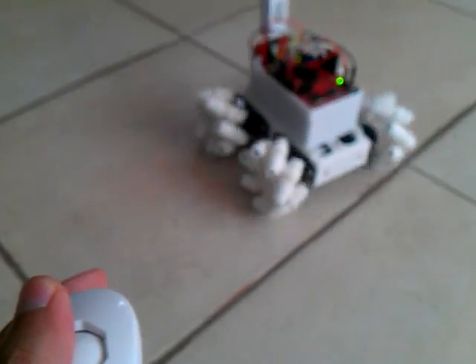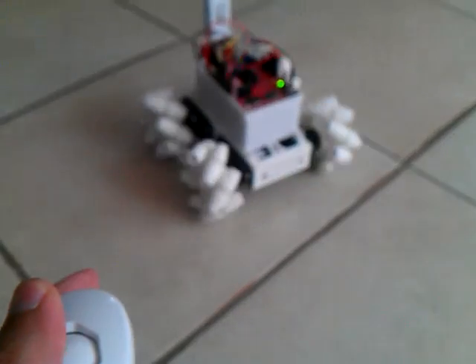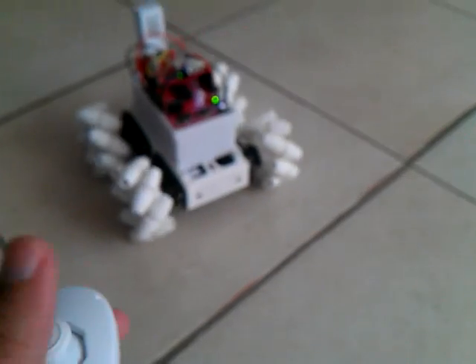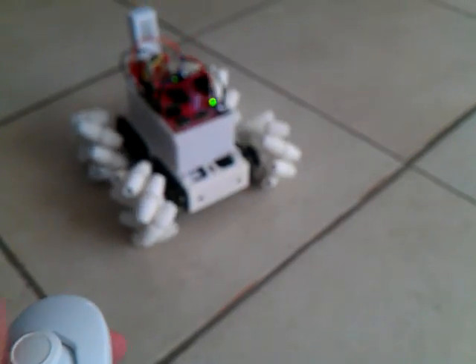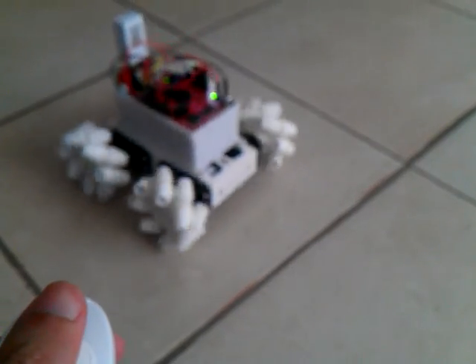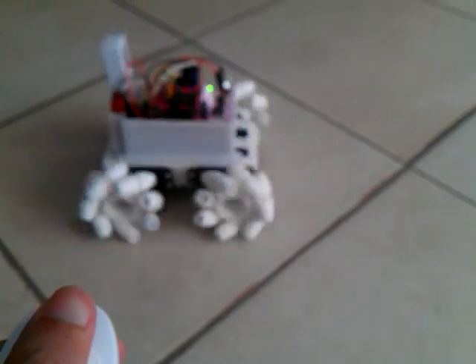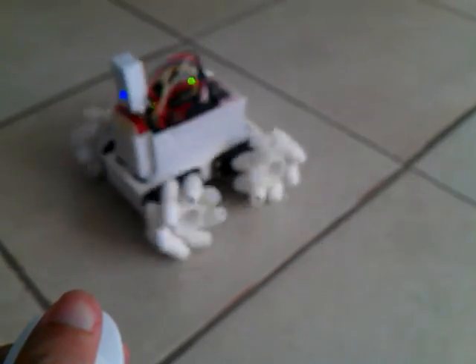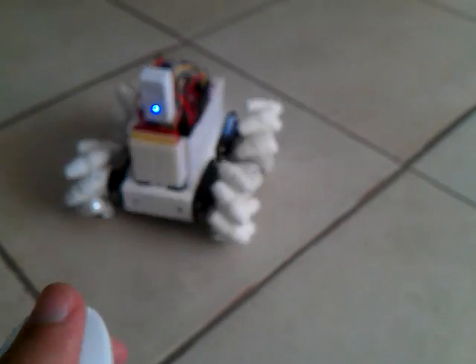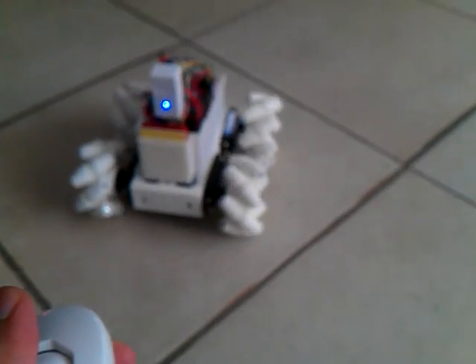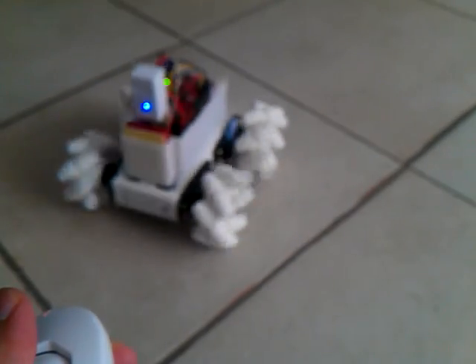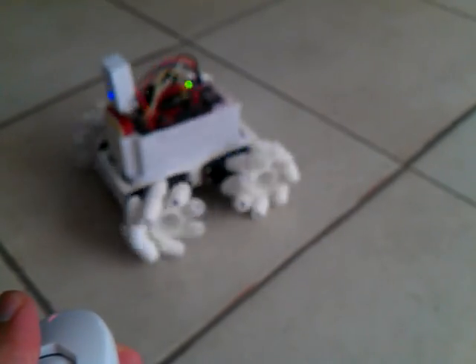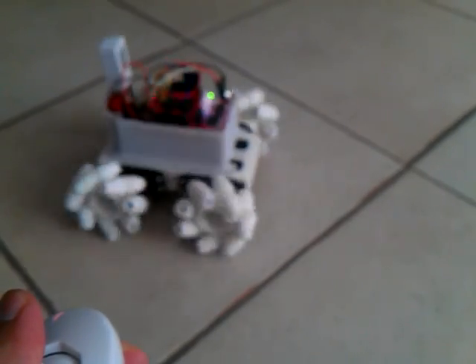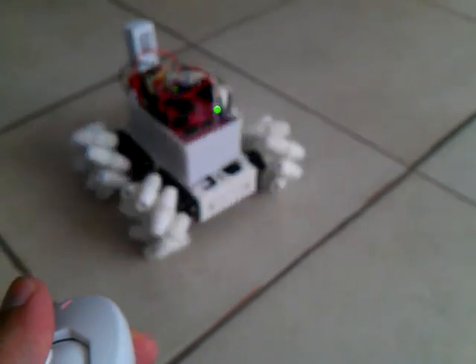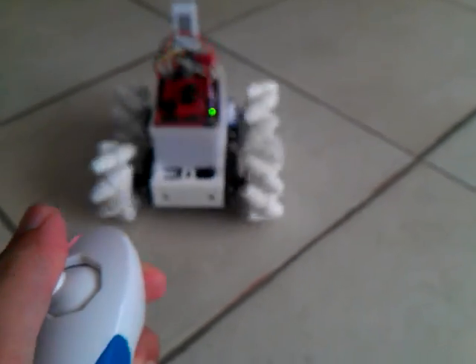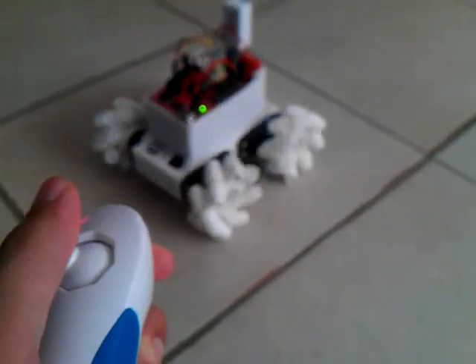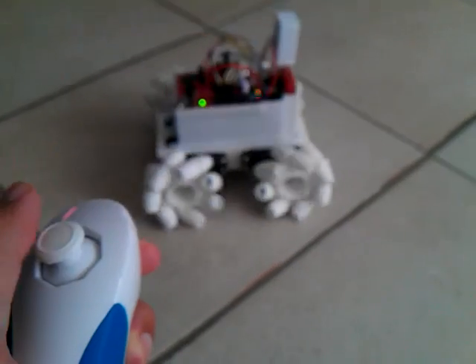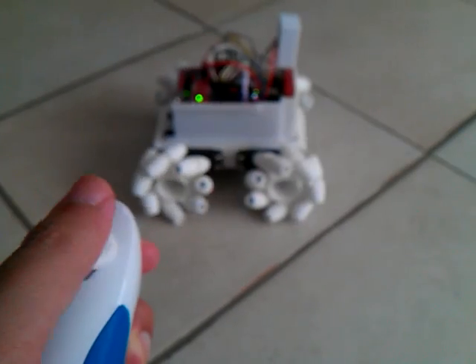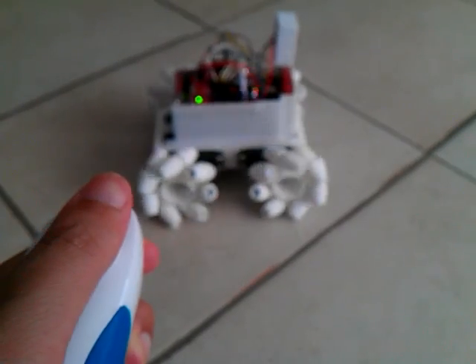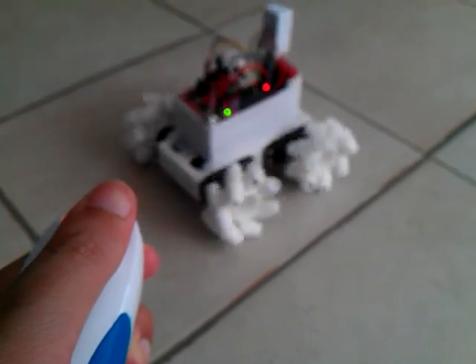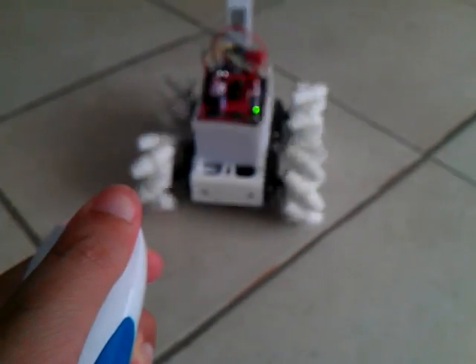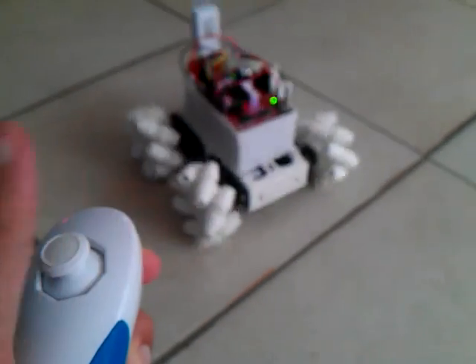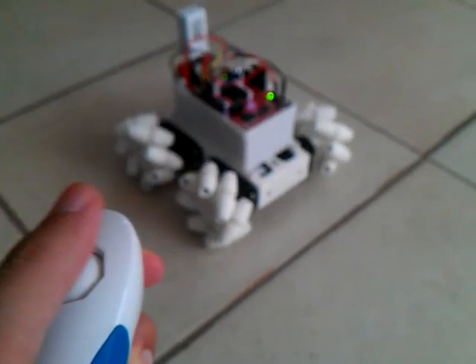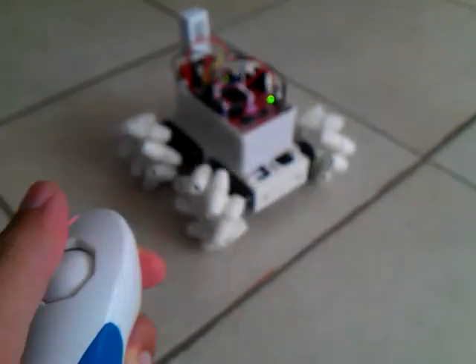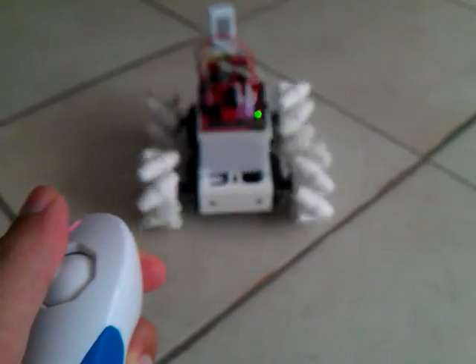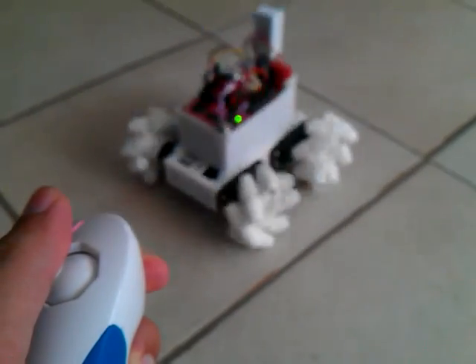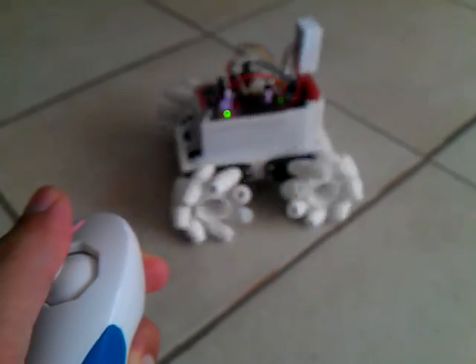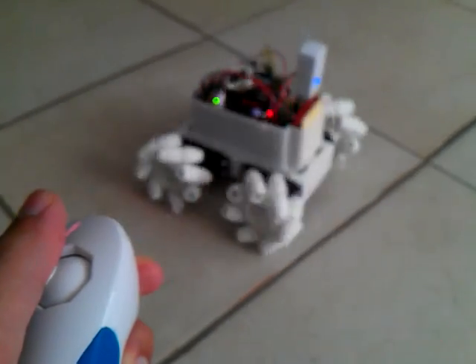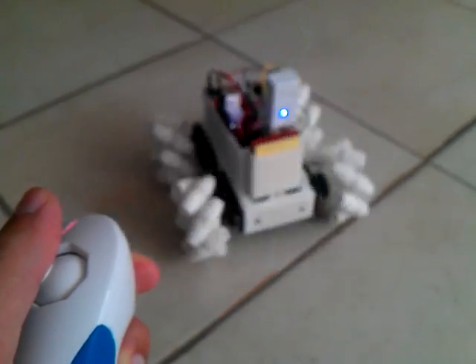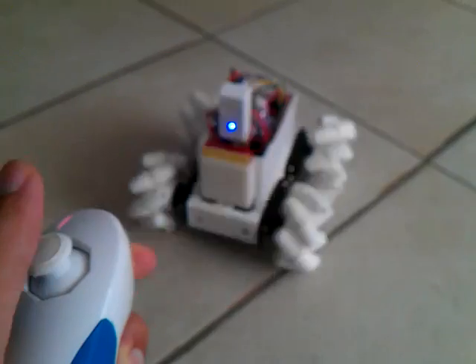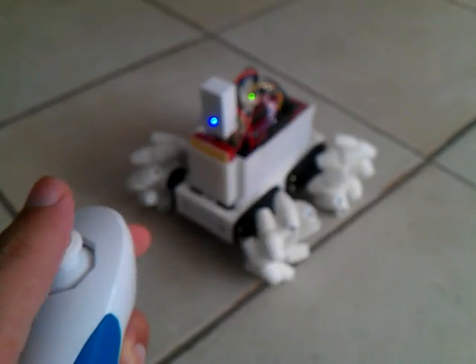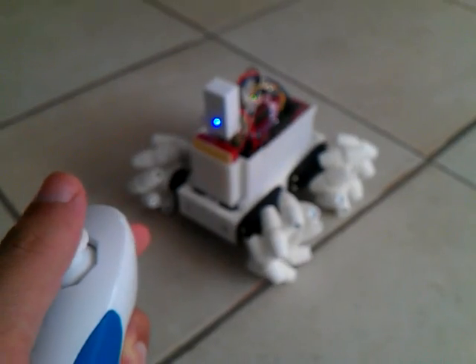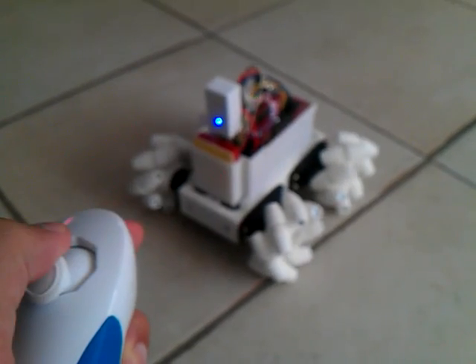Right side. Oops — I got the right side the wrong way. Right side — yep, I got the right side the wrong way. That's very easy to fix.